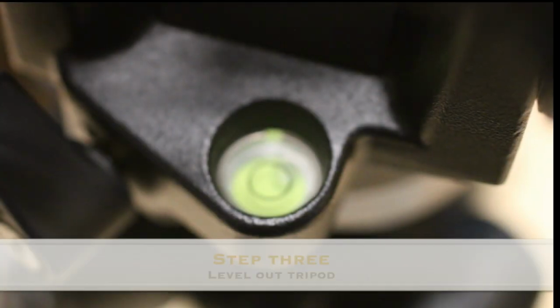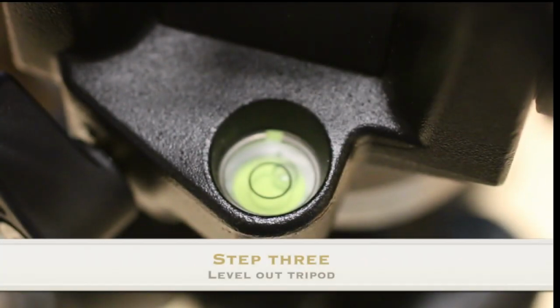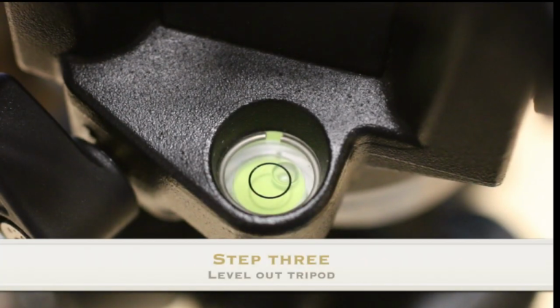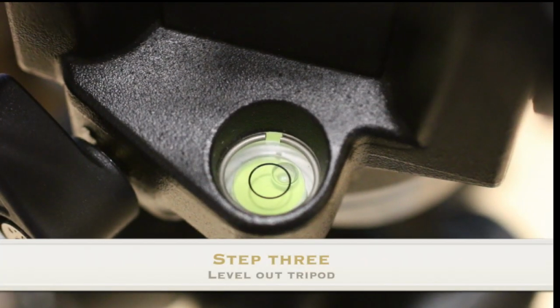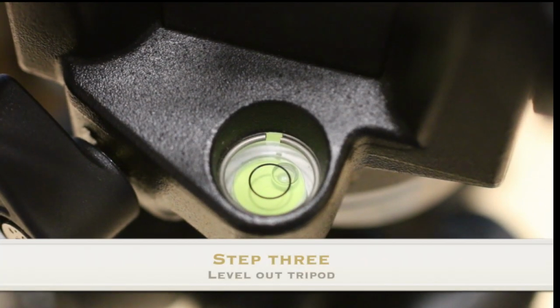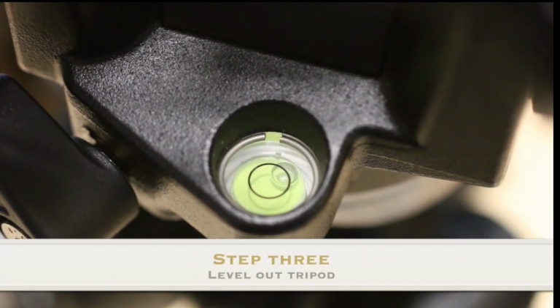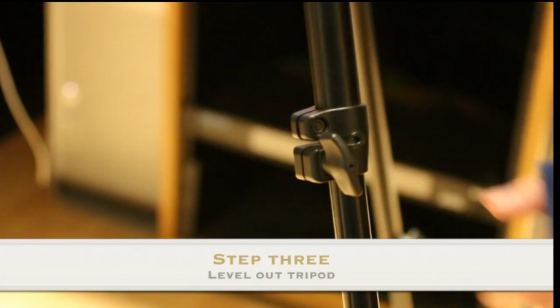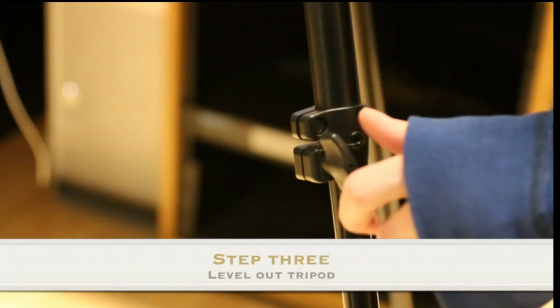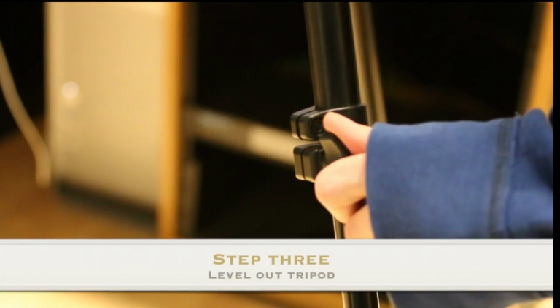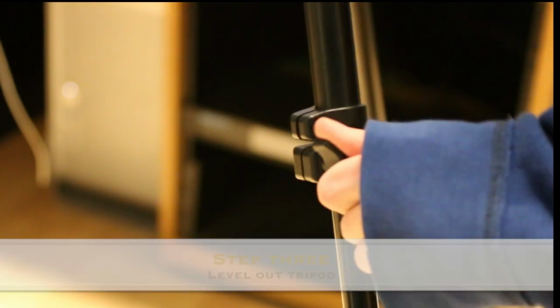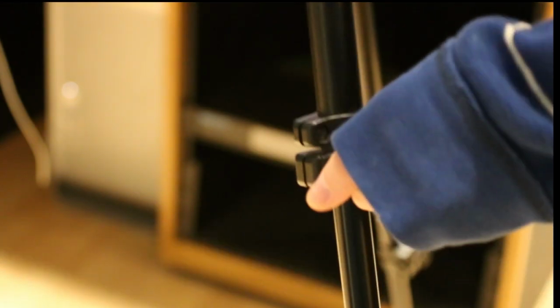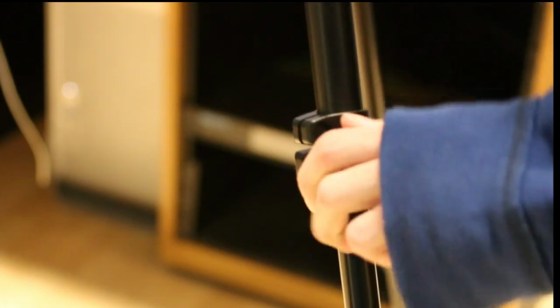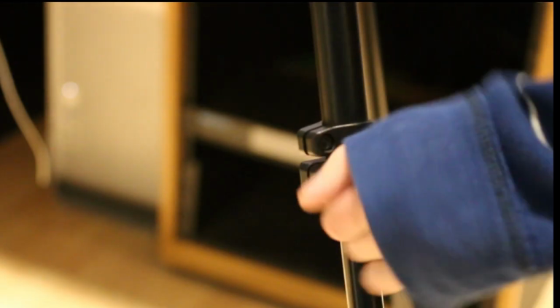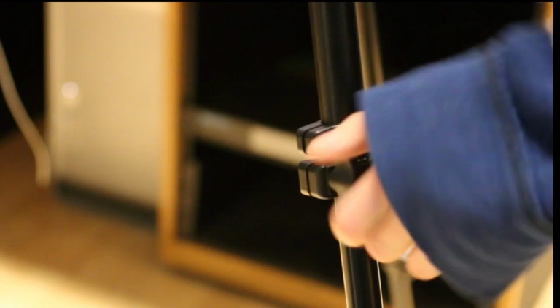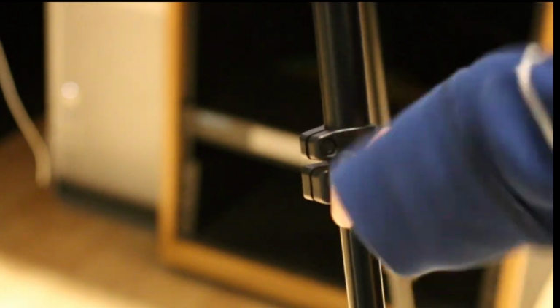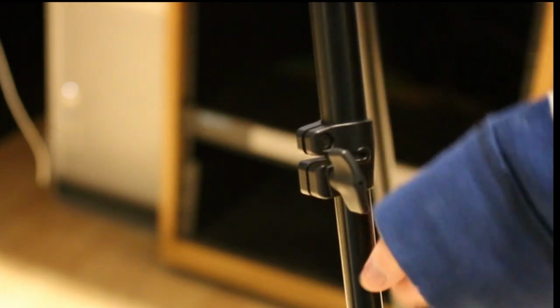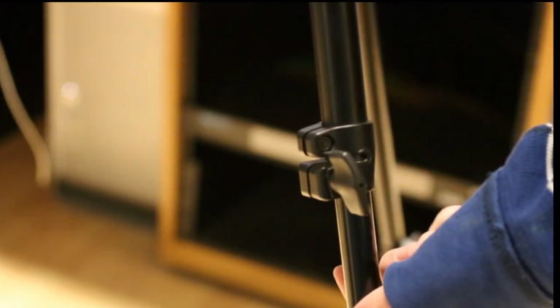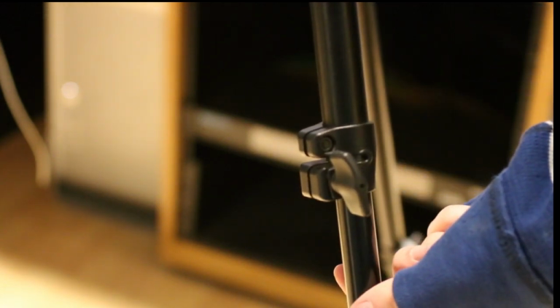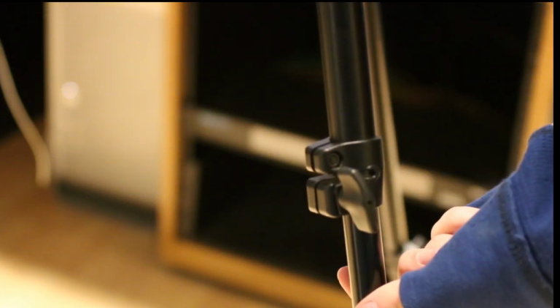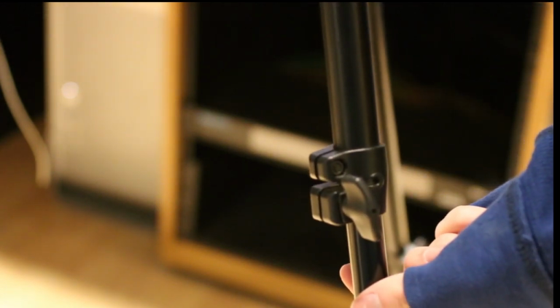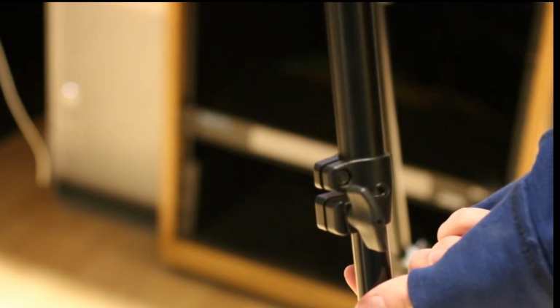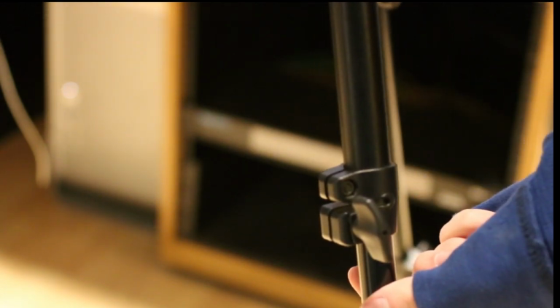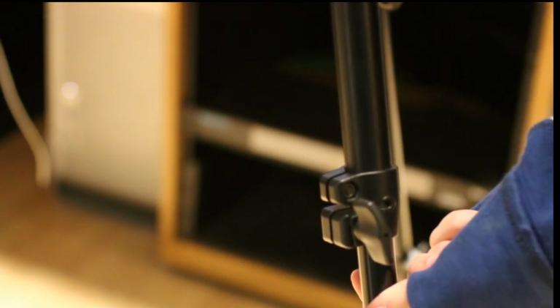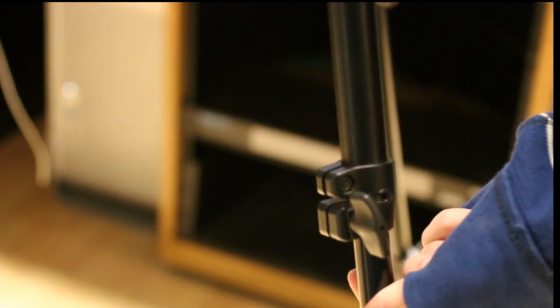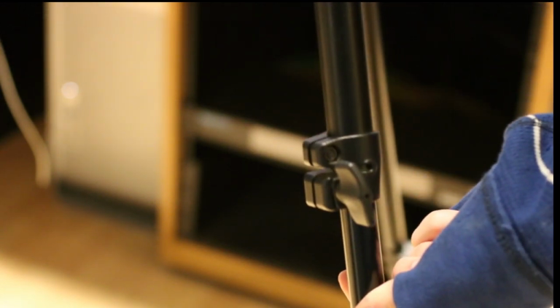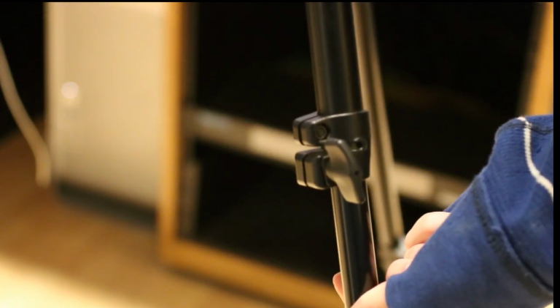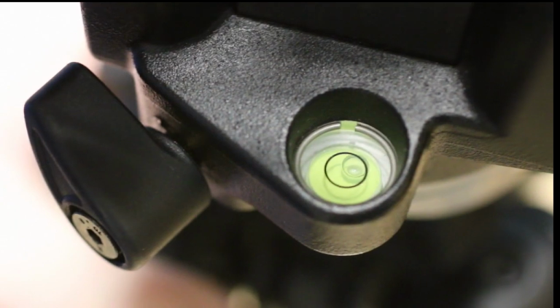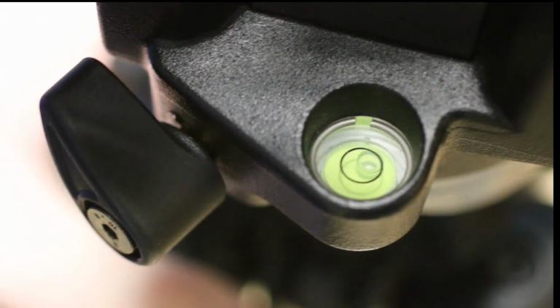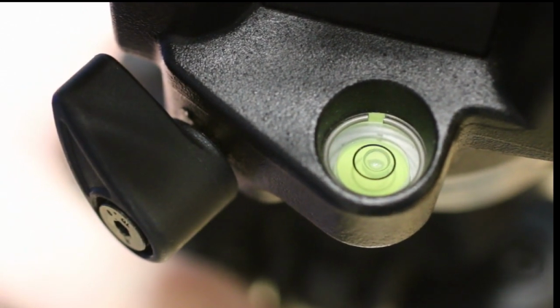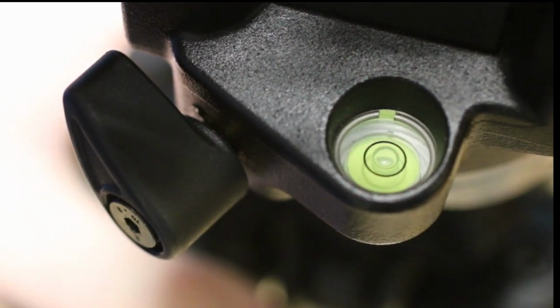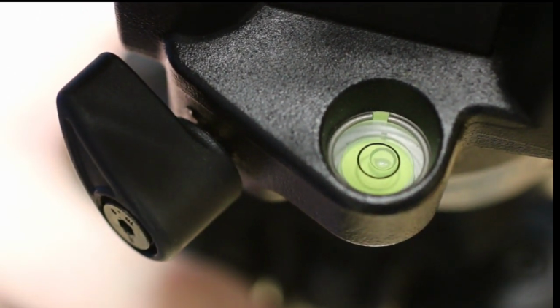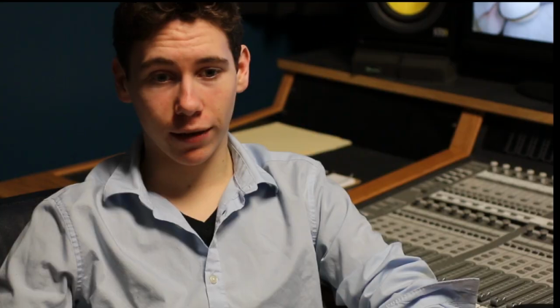Thirdly, look at the little green bubble at the top of the tripod. With the top leg screws unscrewed, adjust the top of the tripod until the little green bubble is within the little green circle. This assures that the tripod is level.